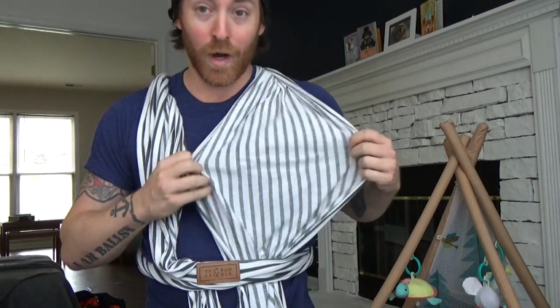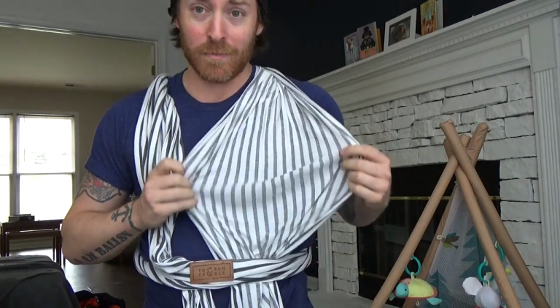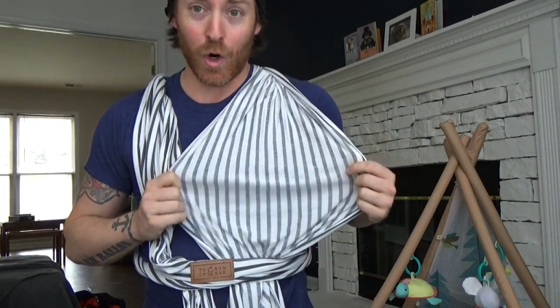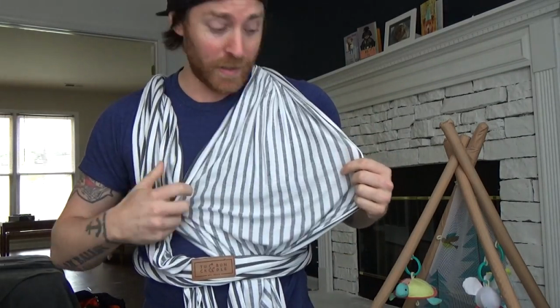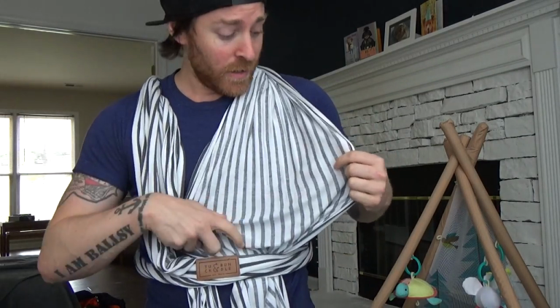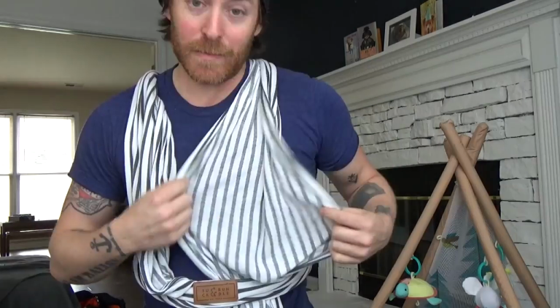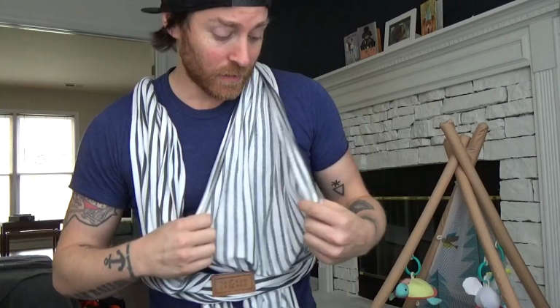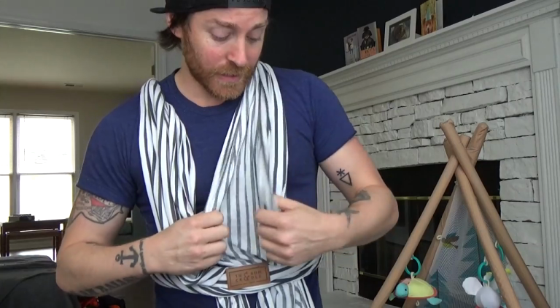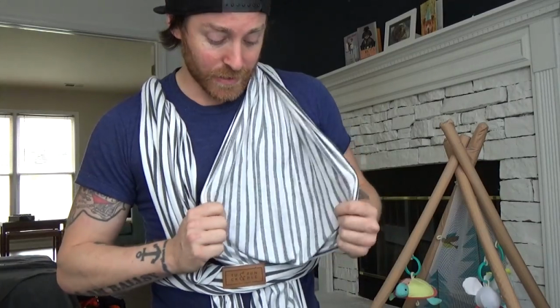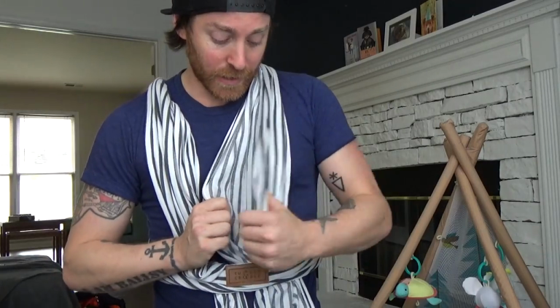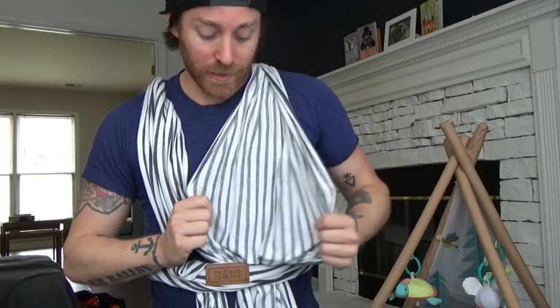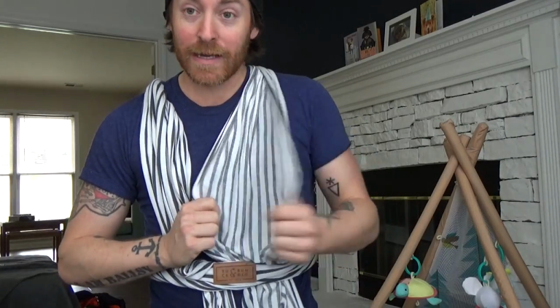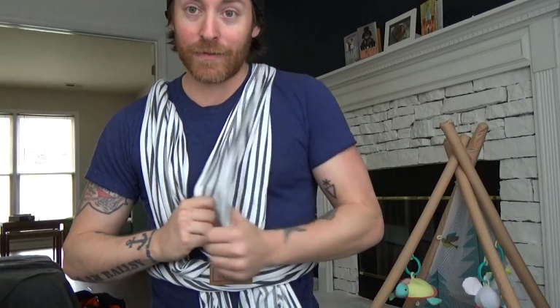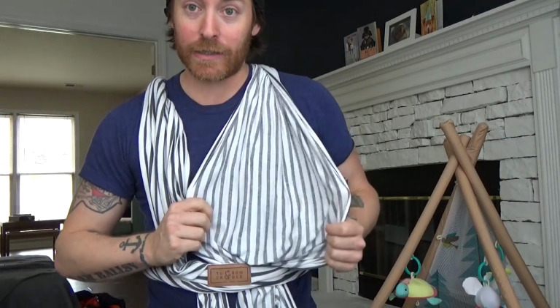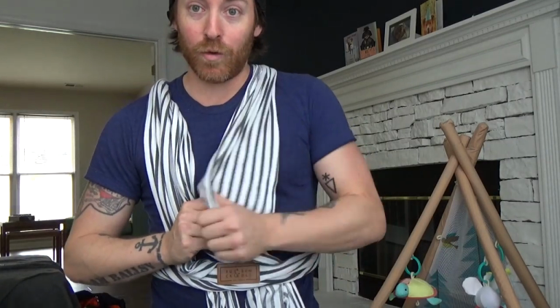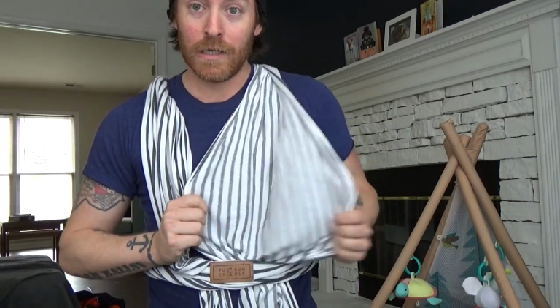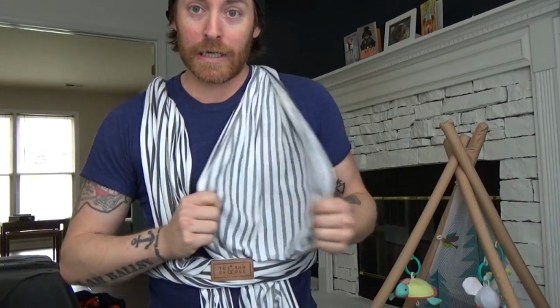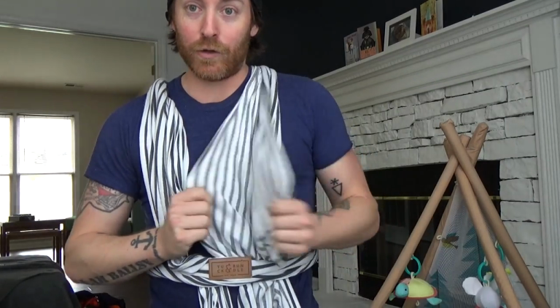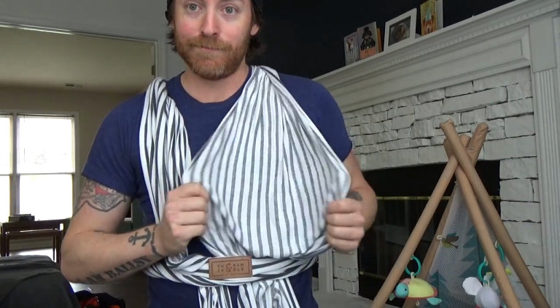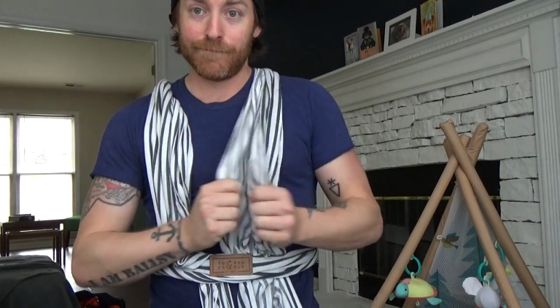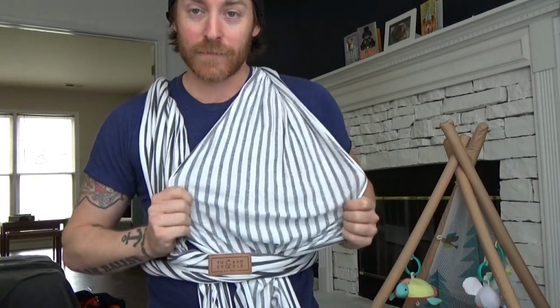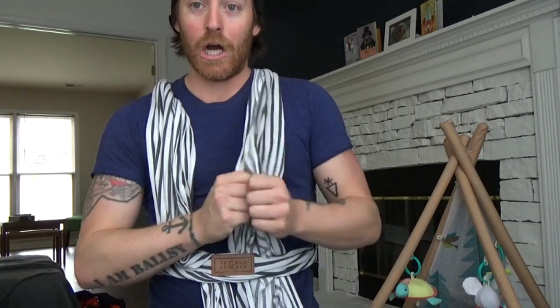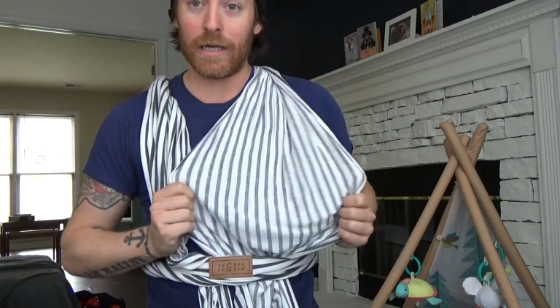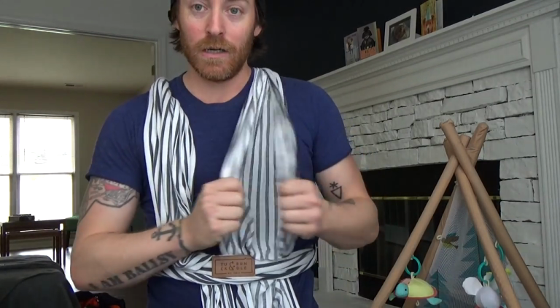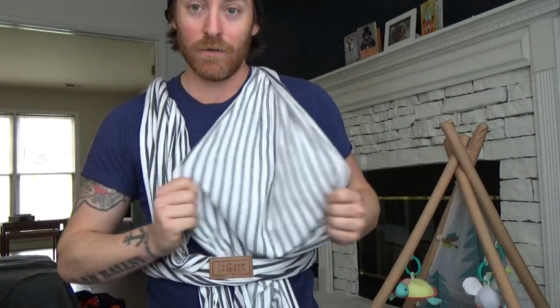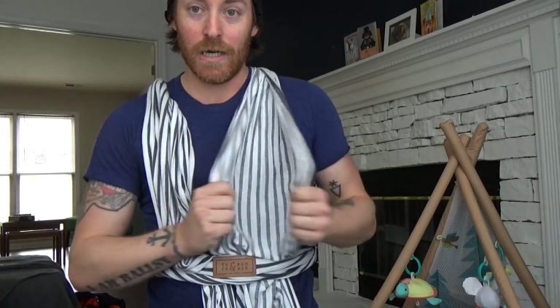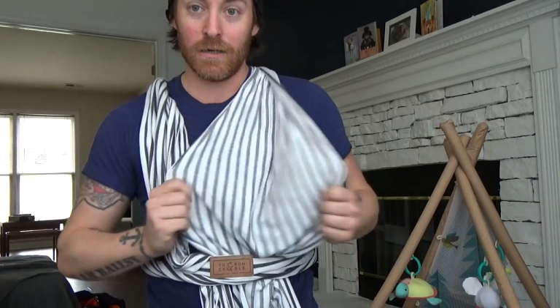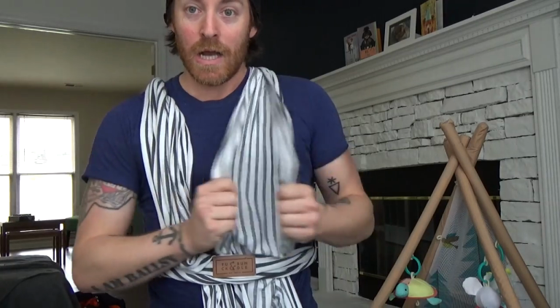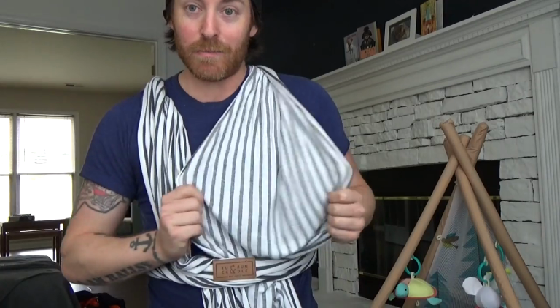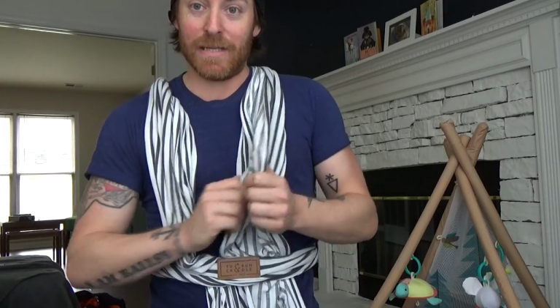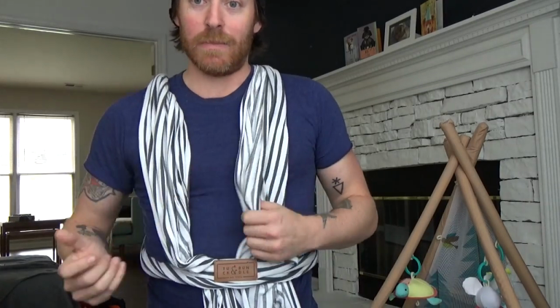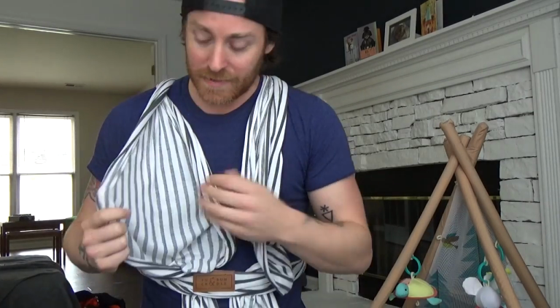You want it to be open. The material — you just want to kind of give it a little claw, so the baby's going to be outside.